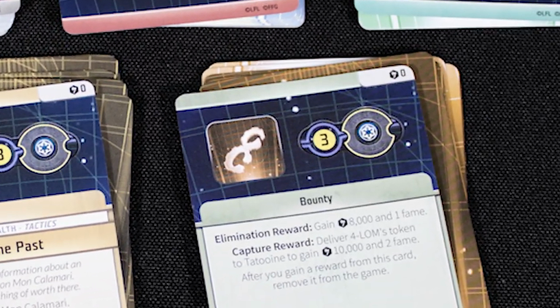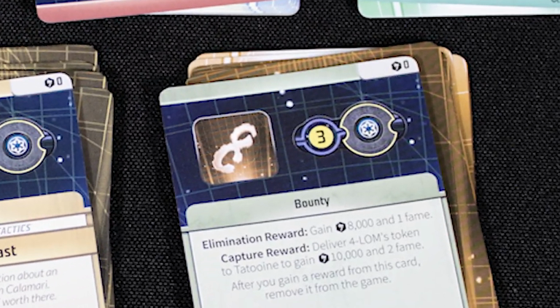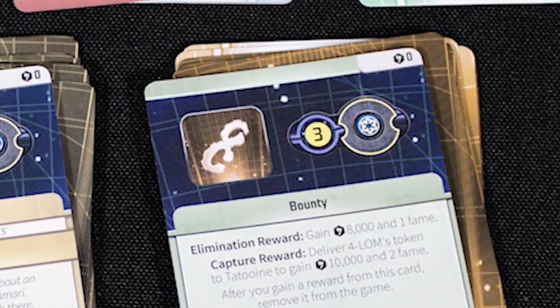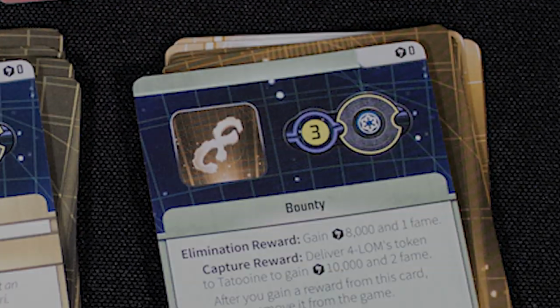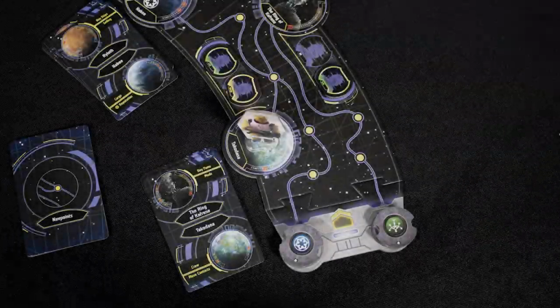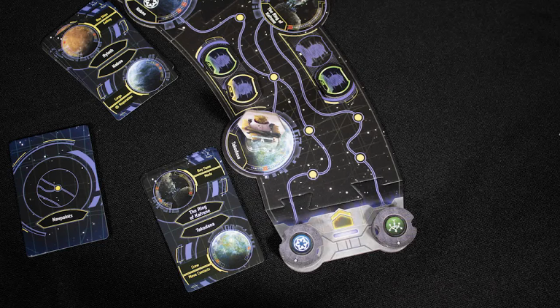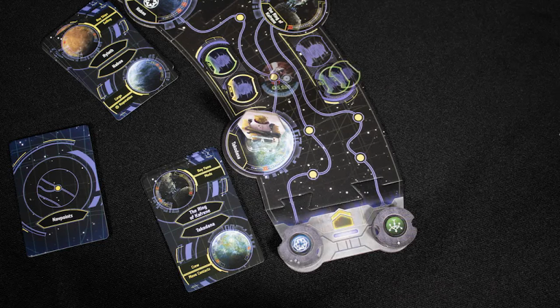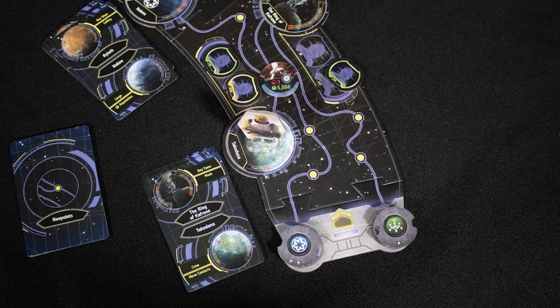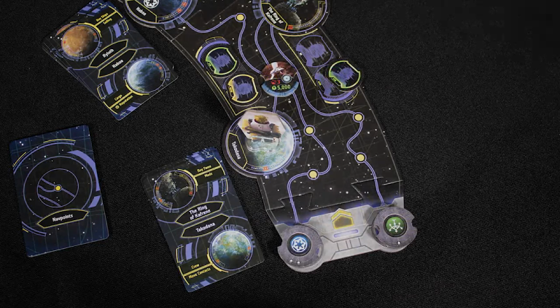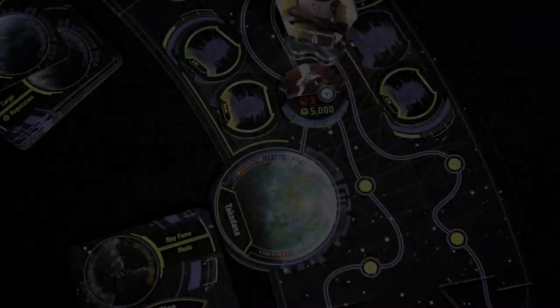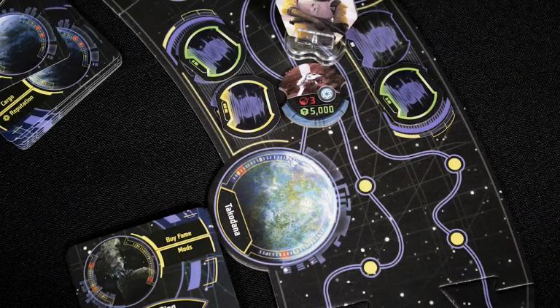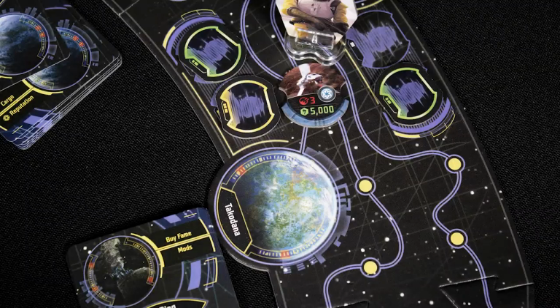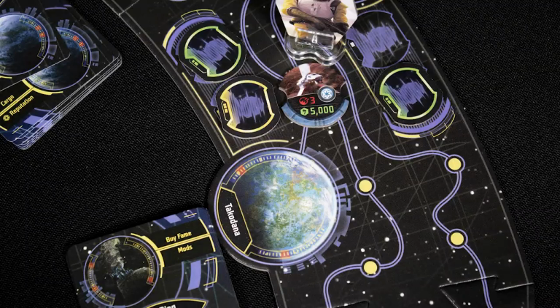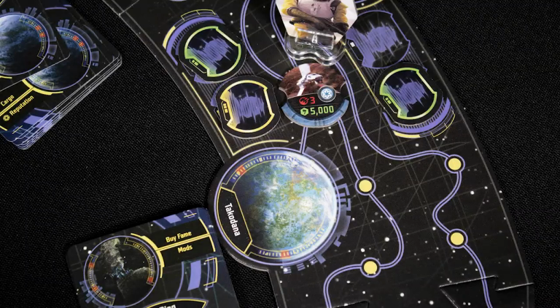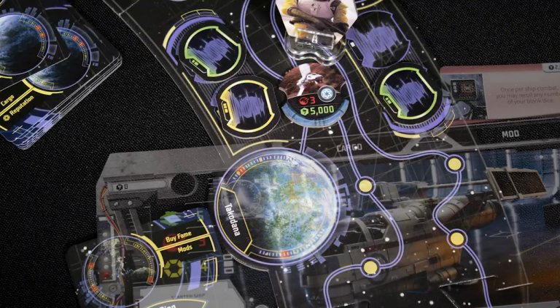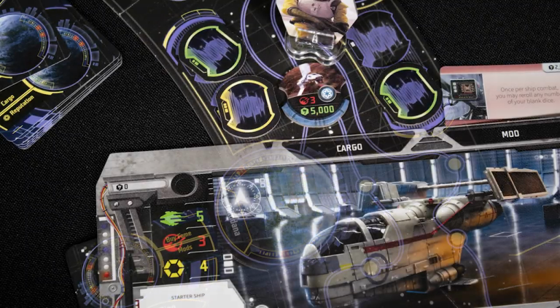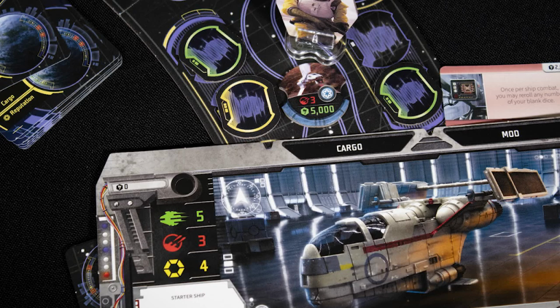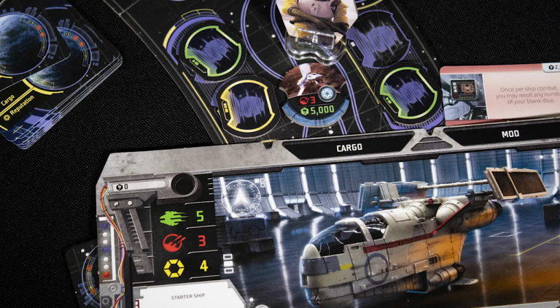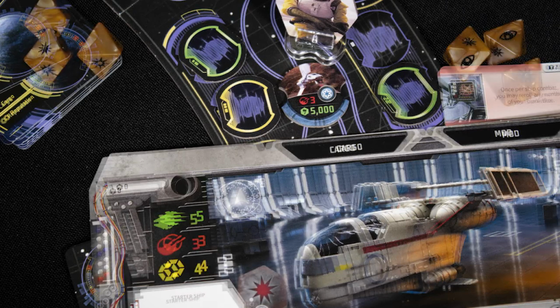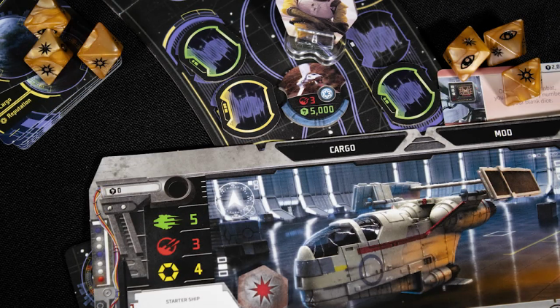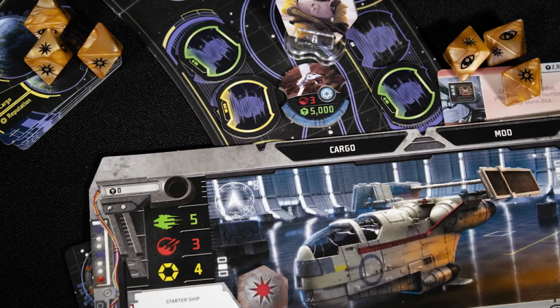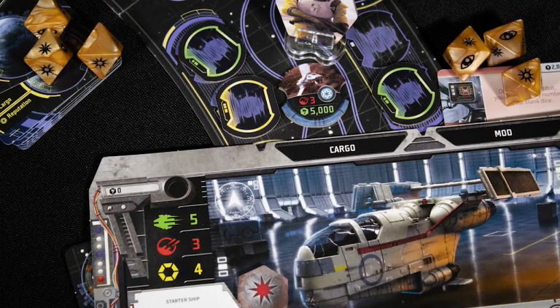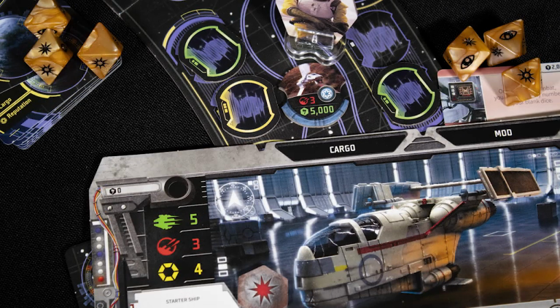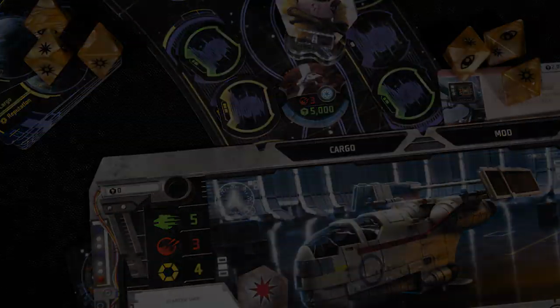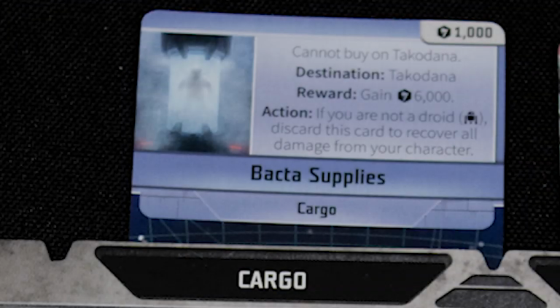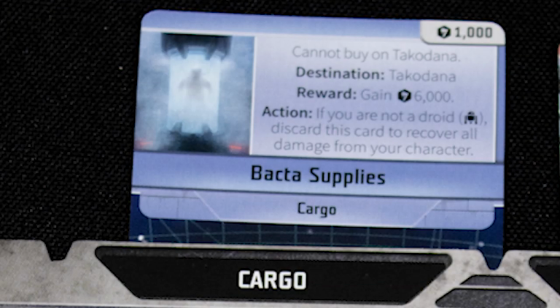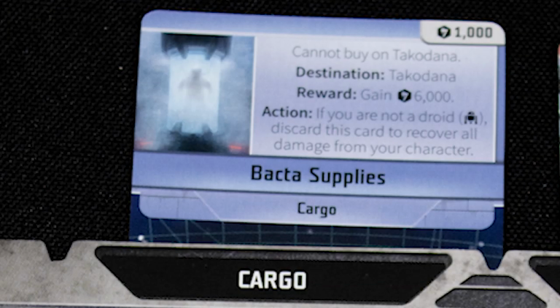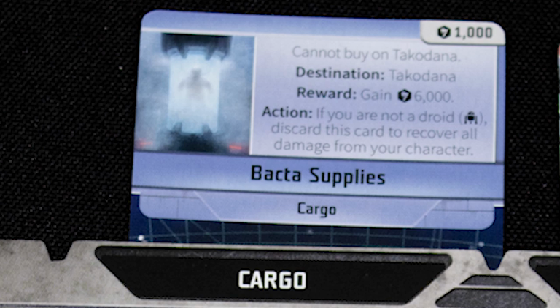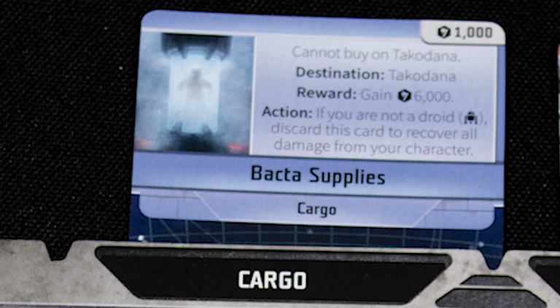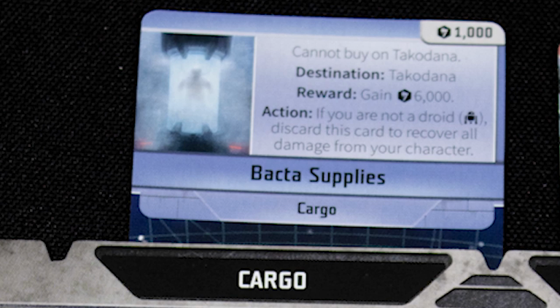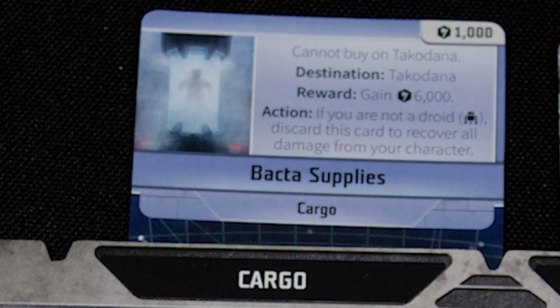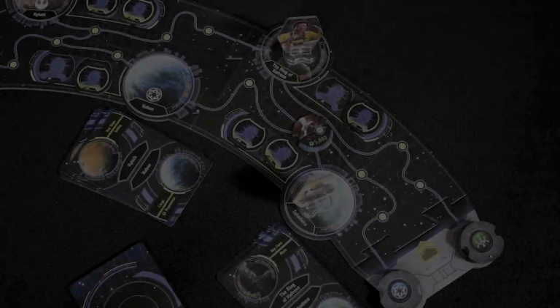When you buy a card from the display, the matching patrol ship moves a number of spaces shown towards you. Patrols stop your movement if you do not have a positive reputation with them. You can also attack them for rewards, at the cost of reputation with that faction. You can also deliver cargo if you are in the right location.